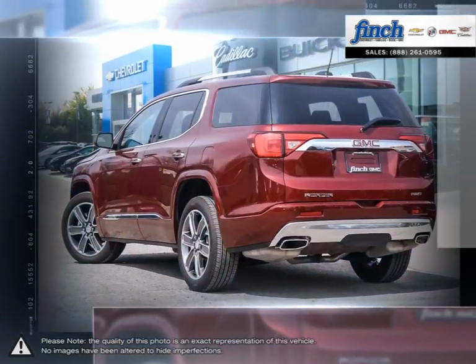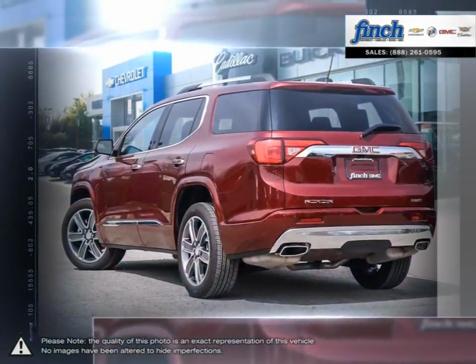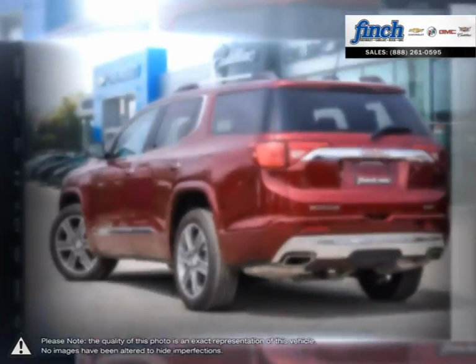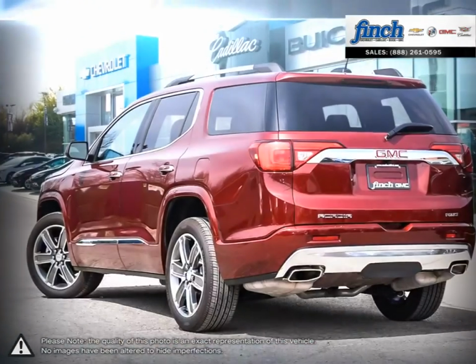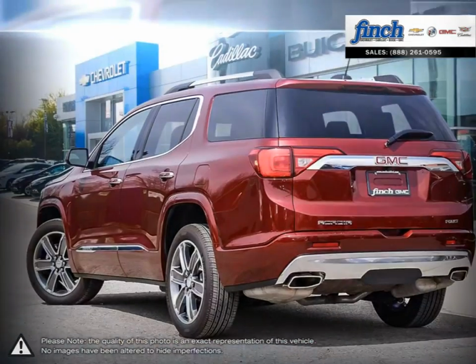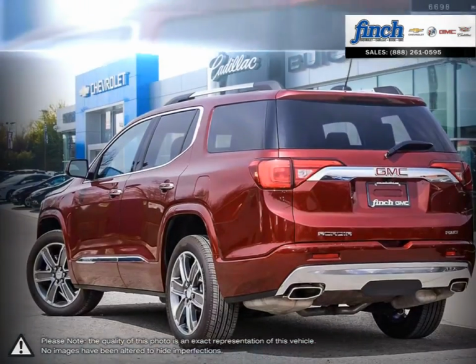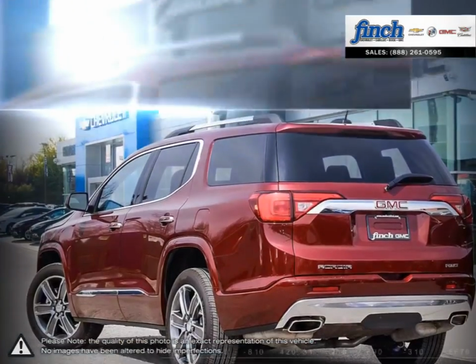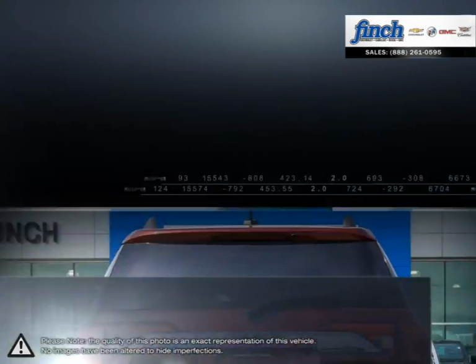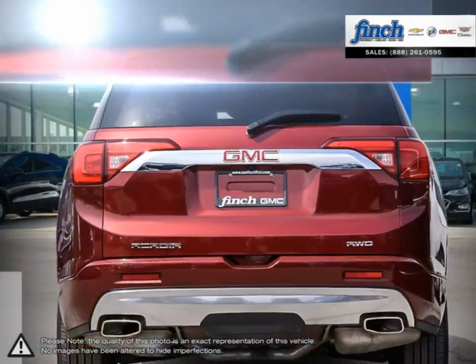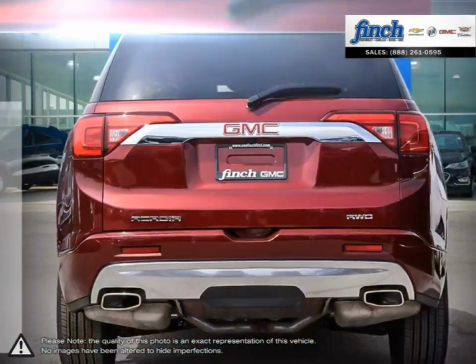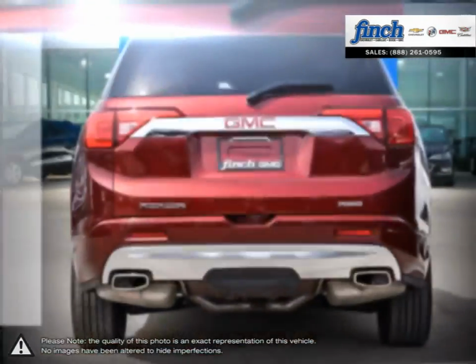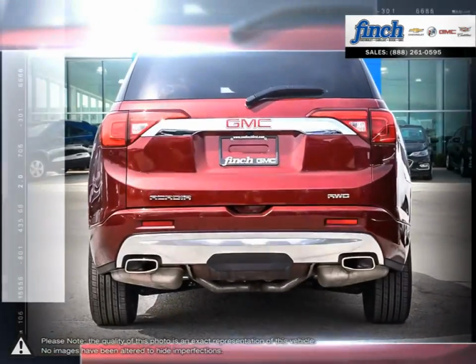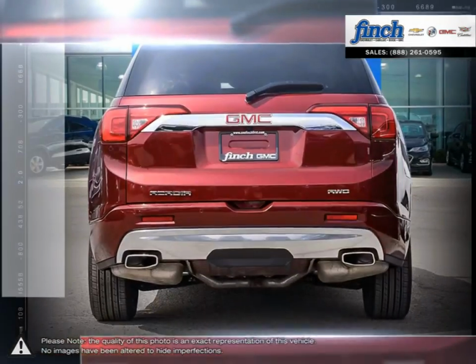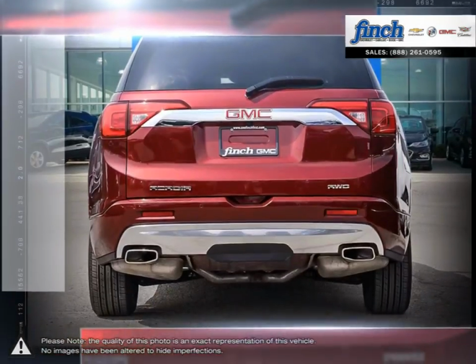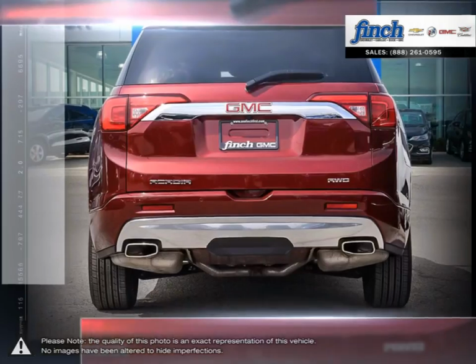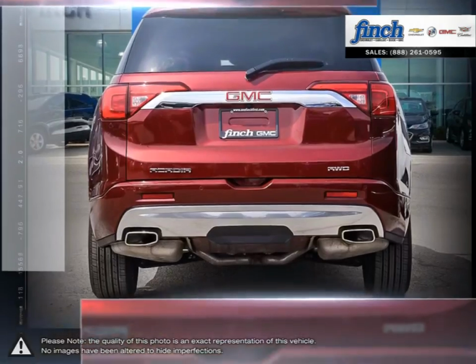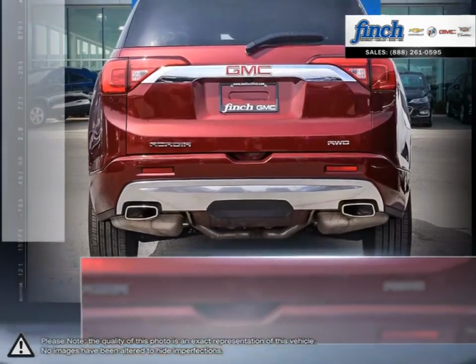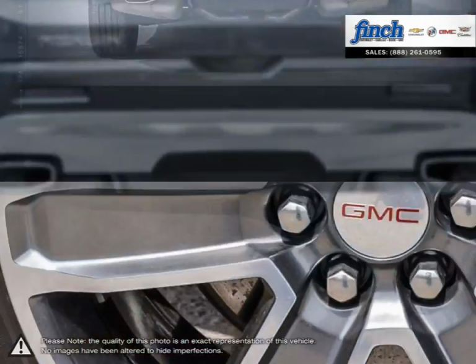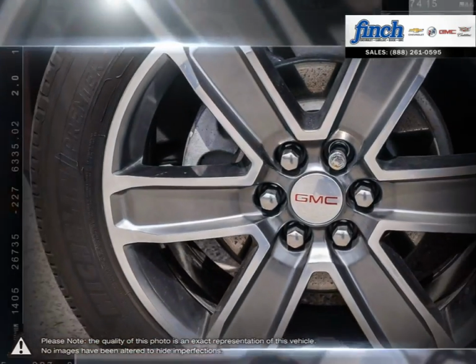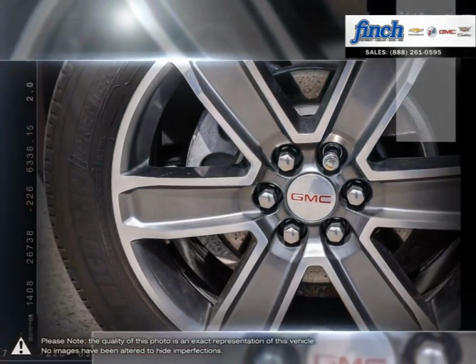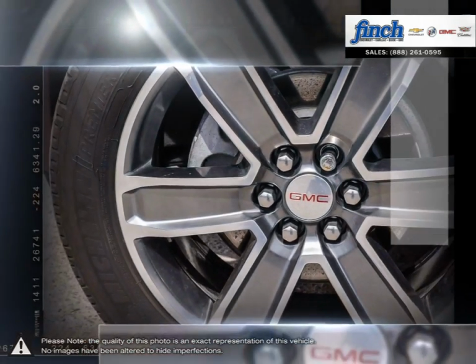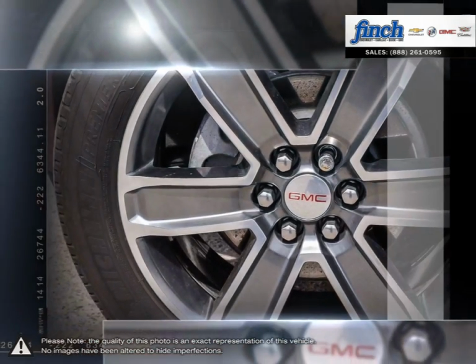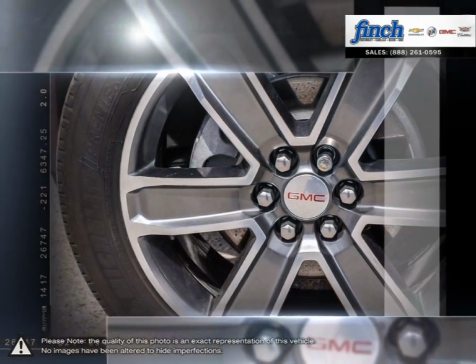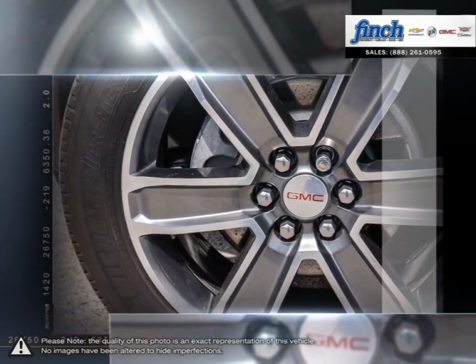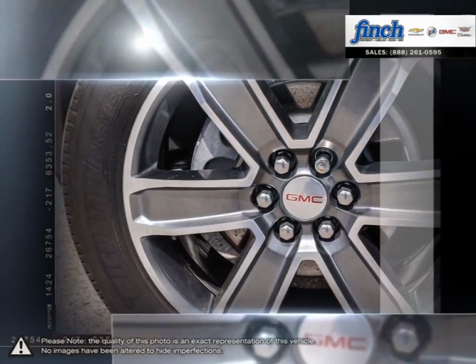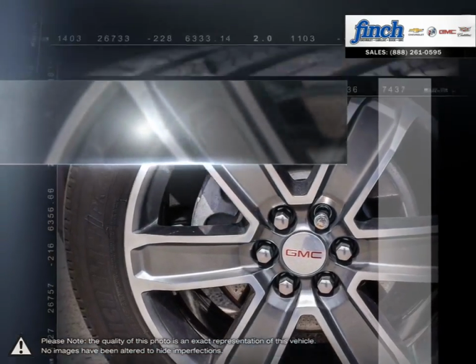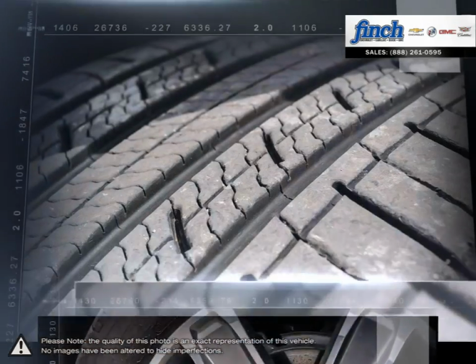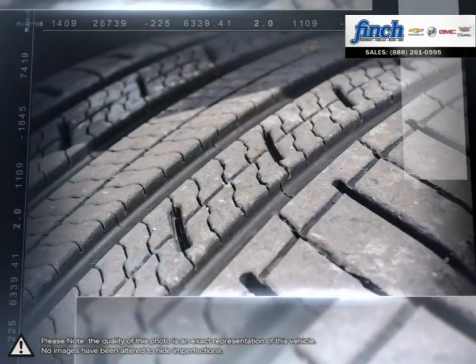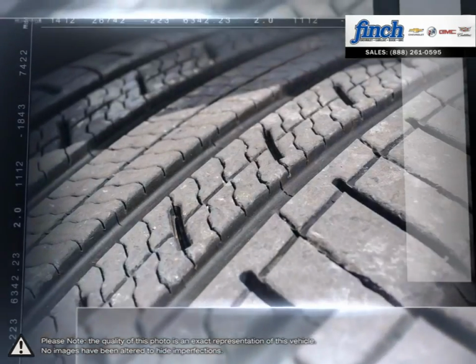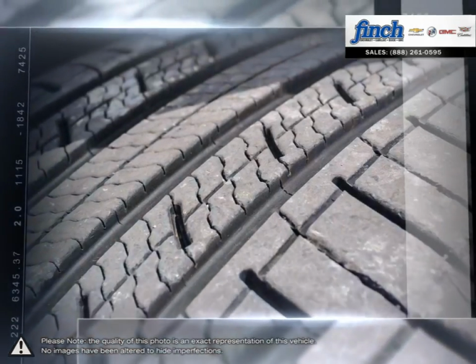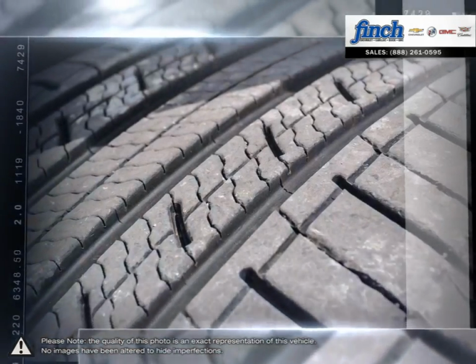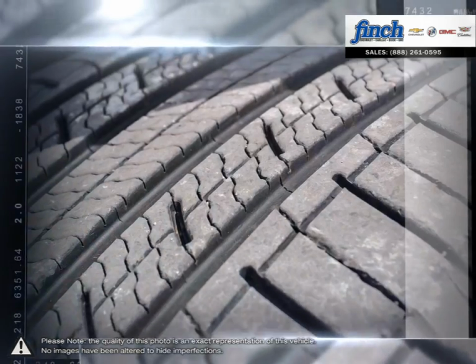Acadia was designed from the start to make a strong first impression. Its distinctive styling, bold lines, confident stance, and attention to detail bear the mark of professional grade engineering.